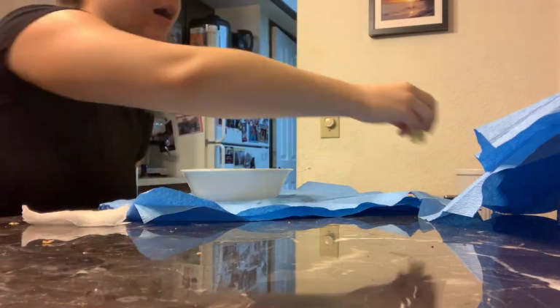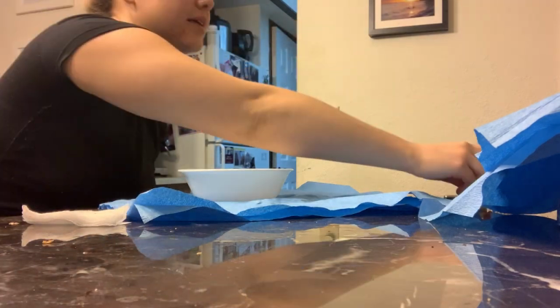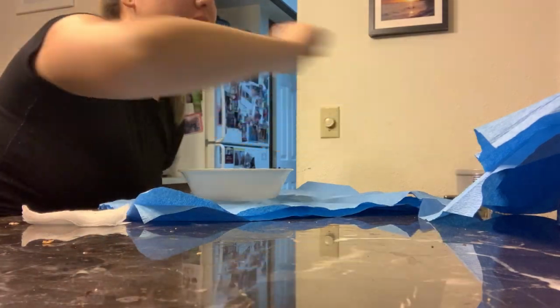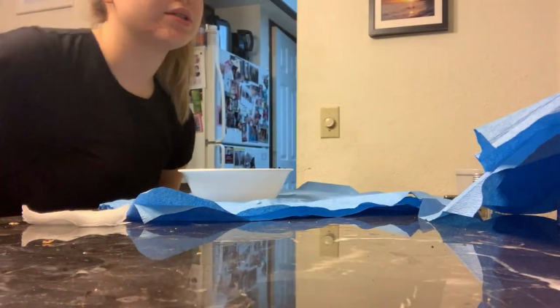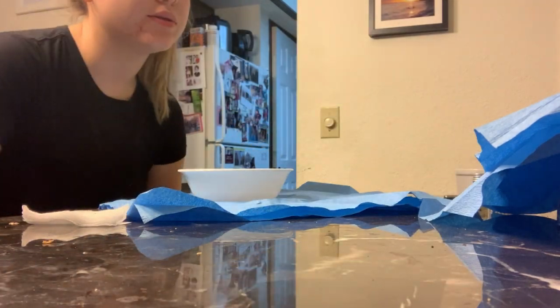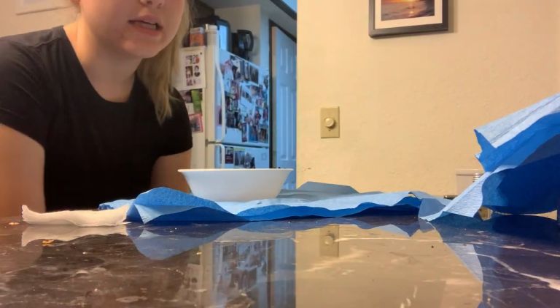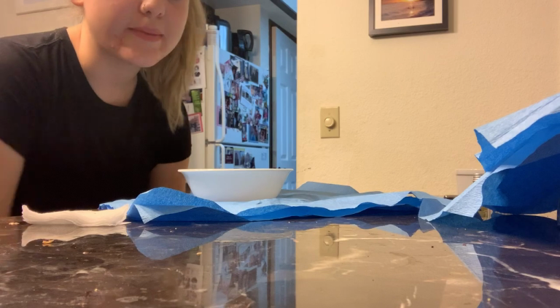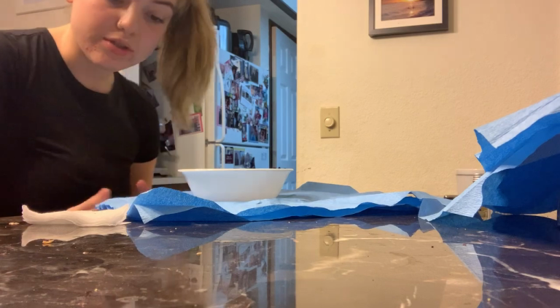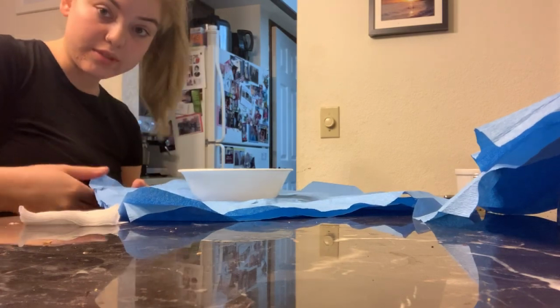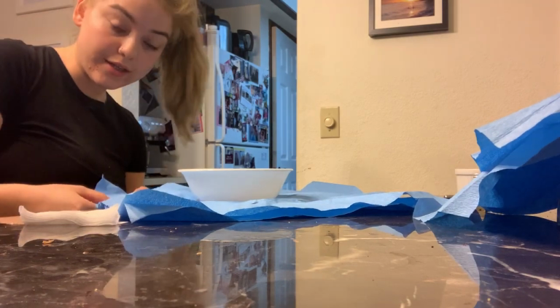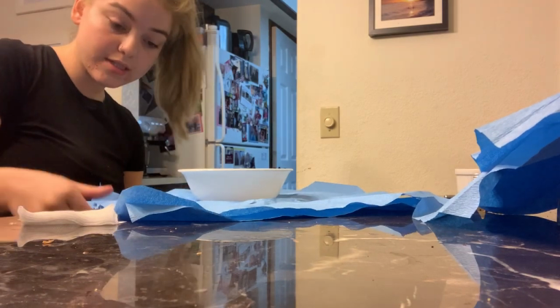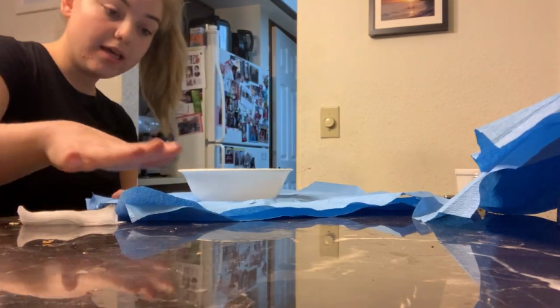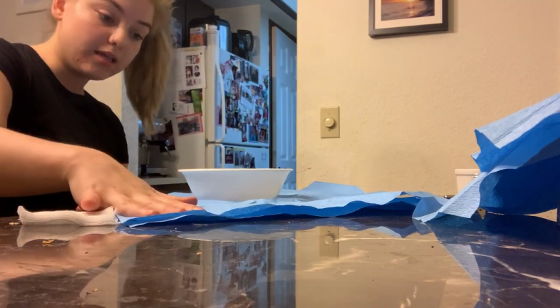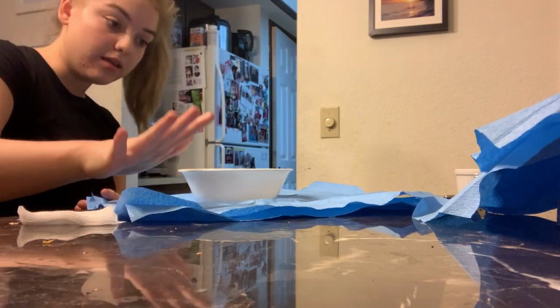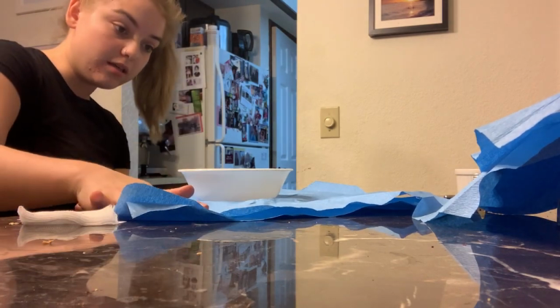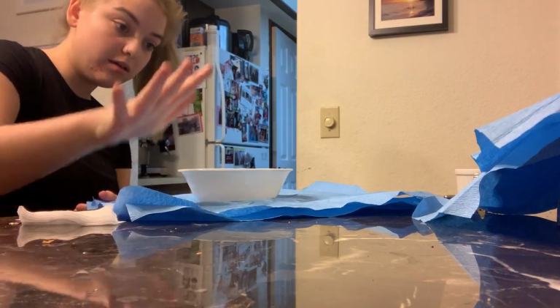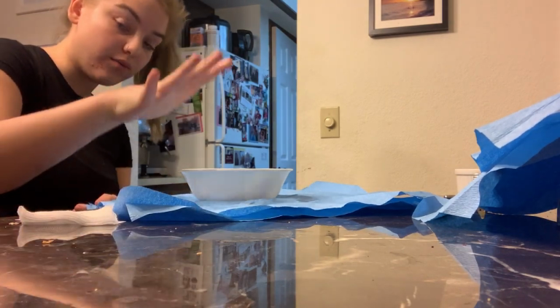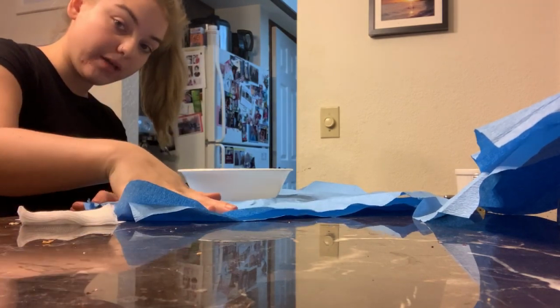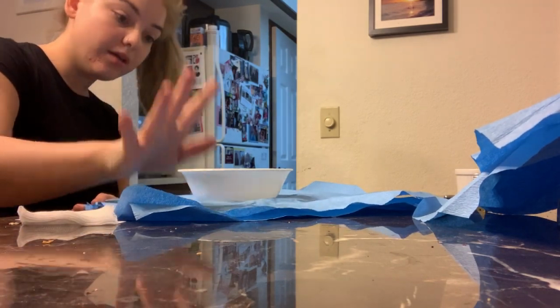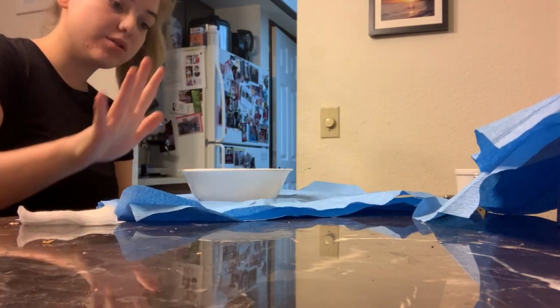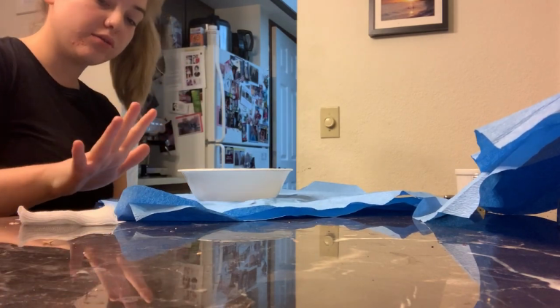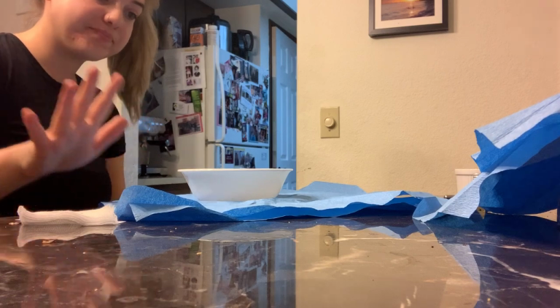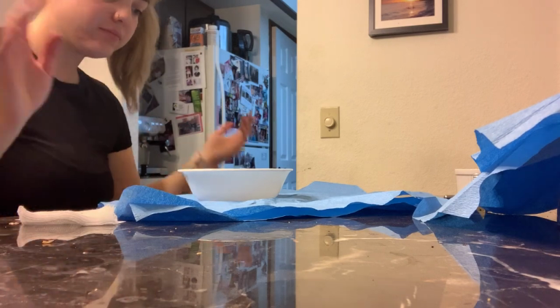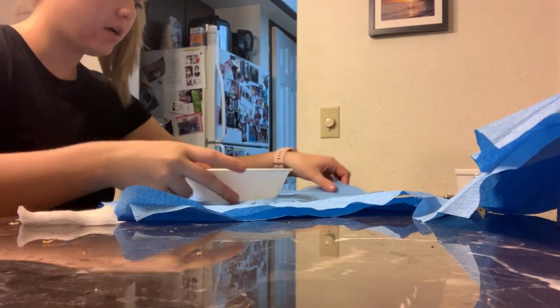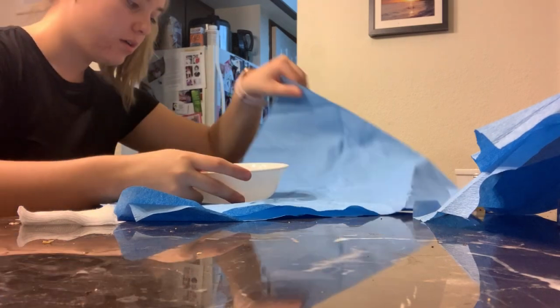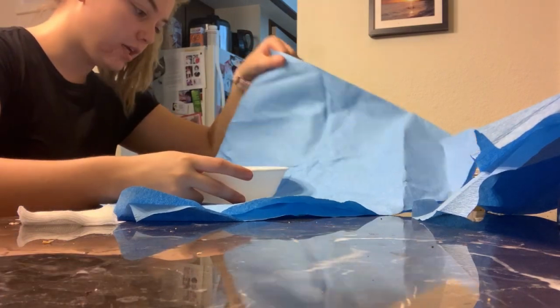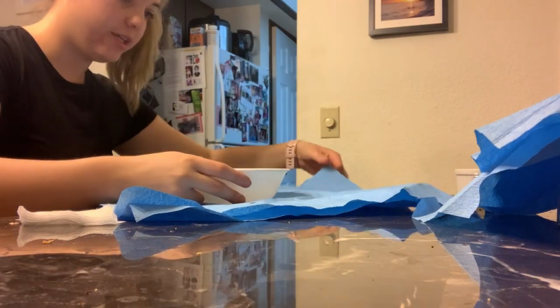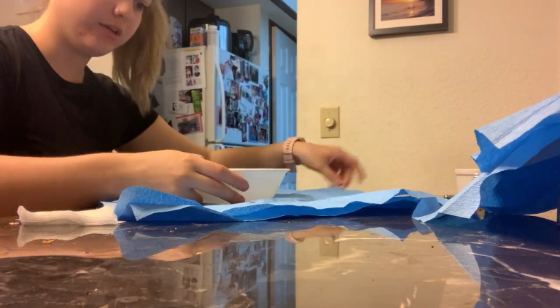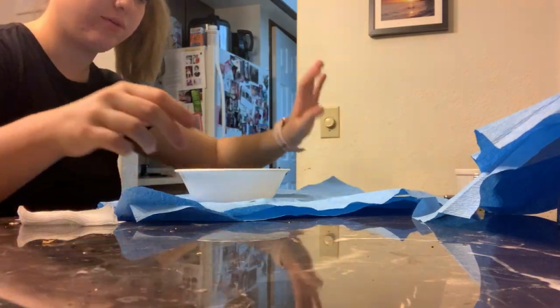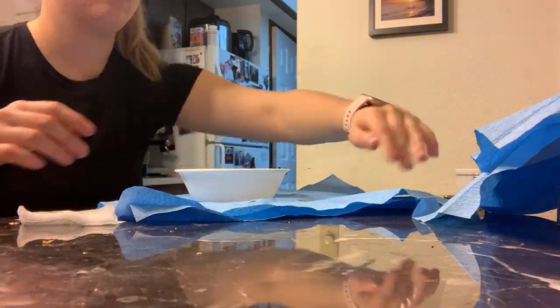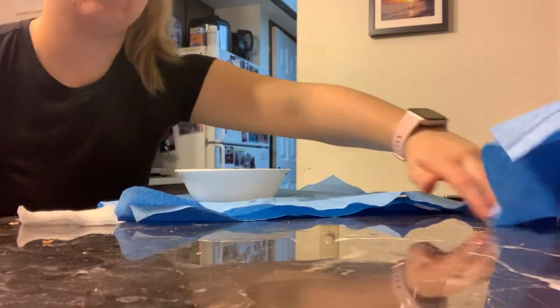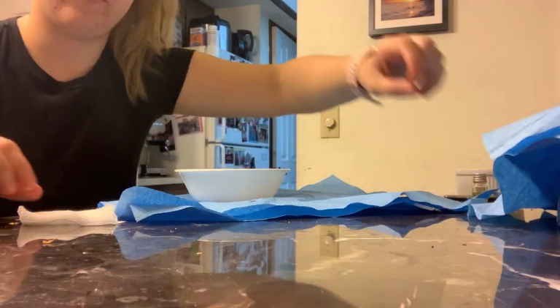The next thing I want to do is make sure there are no tears in the wrapping. I checked it — no tears. Perfect.